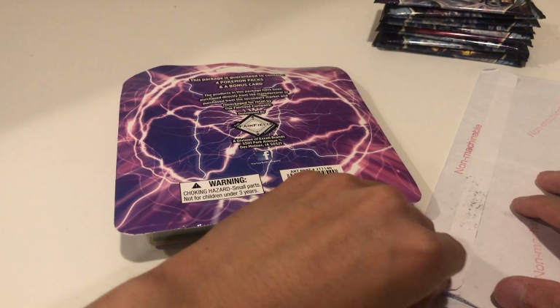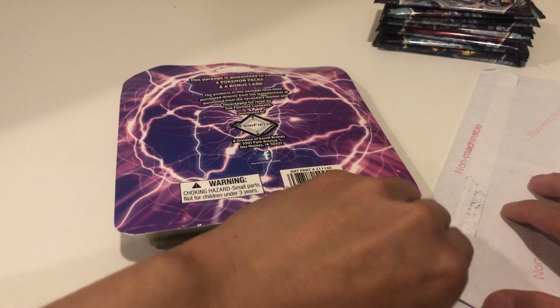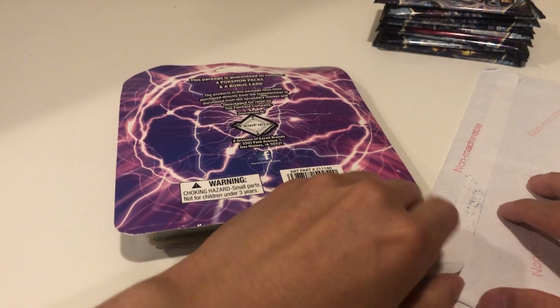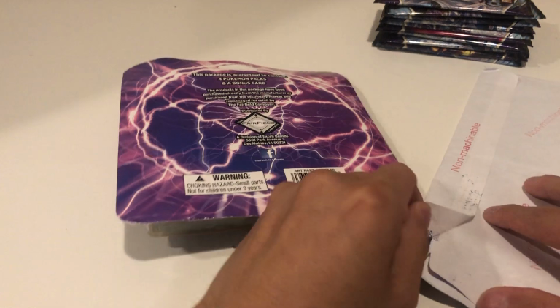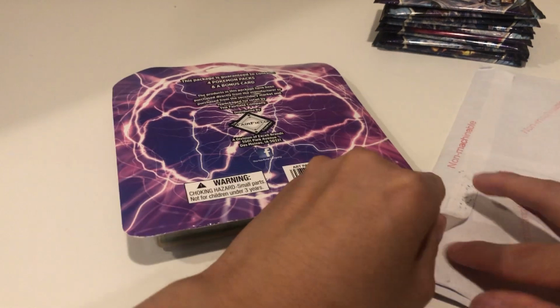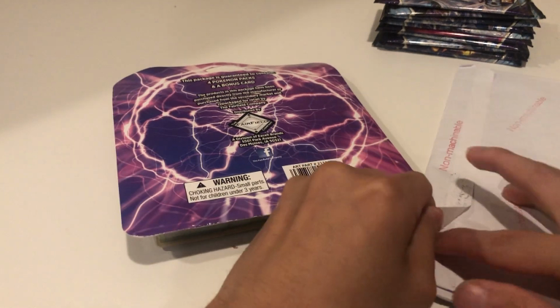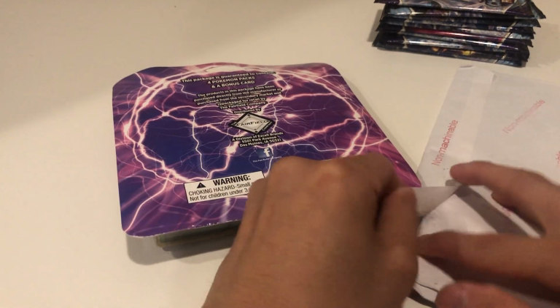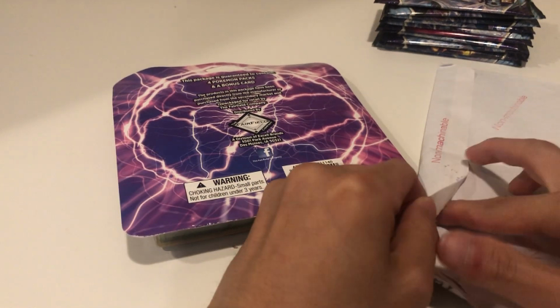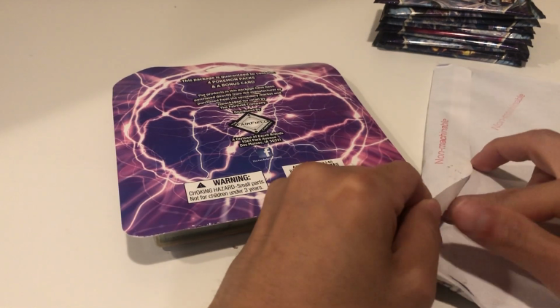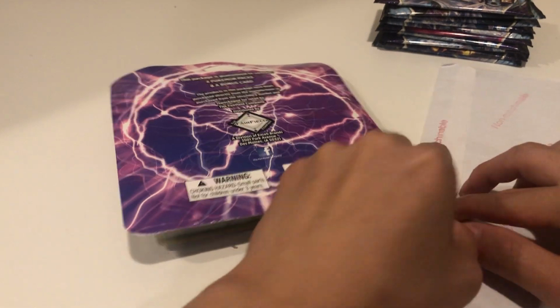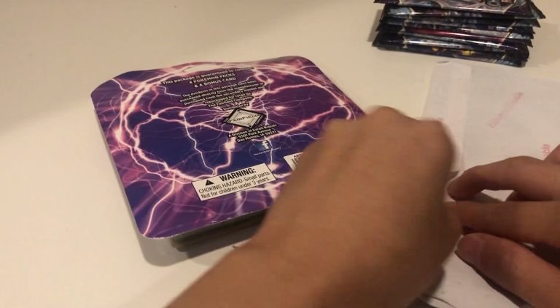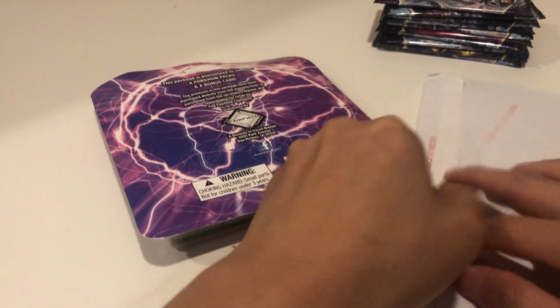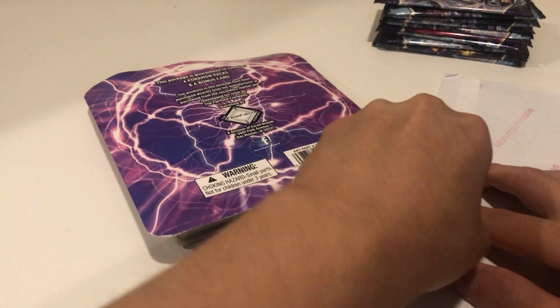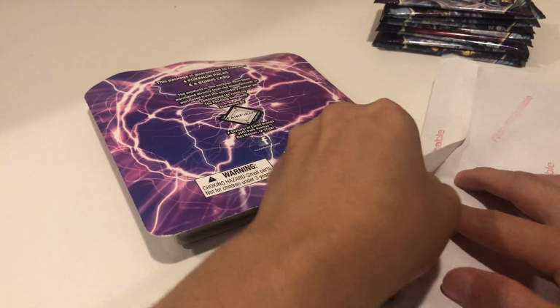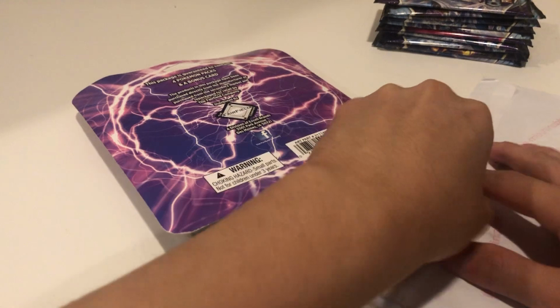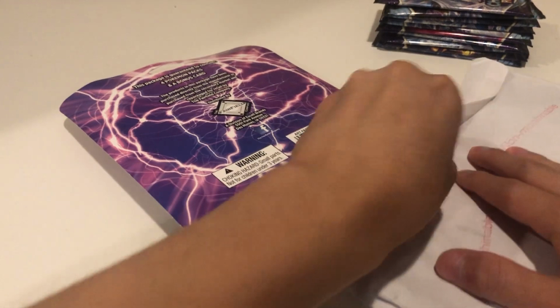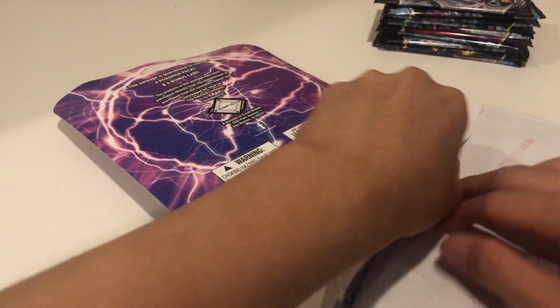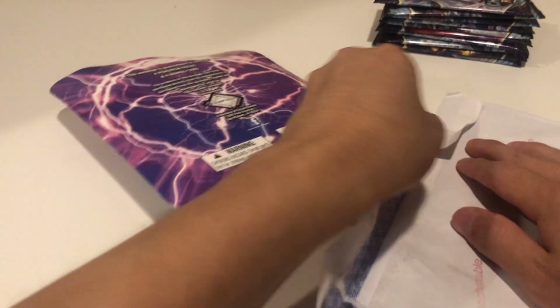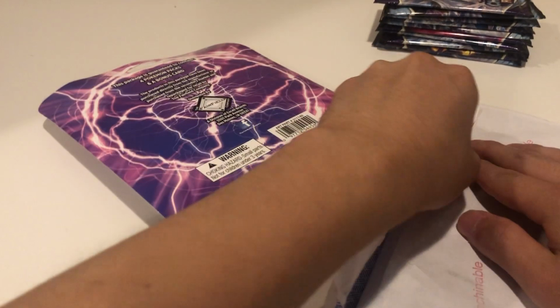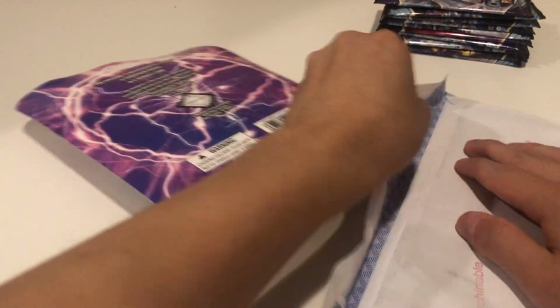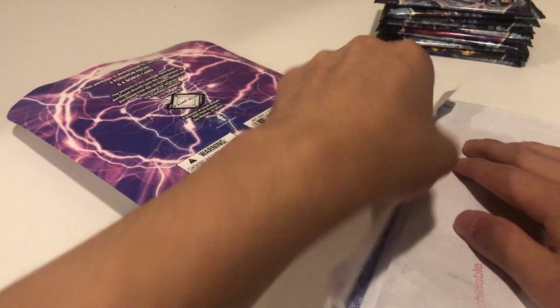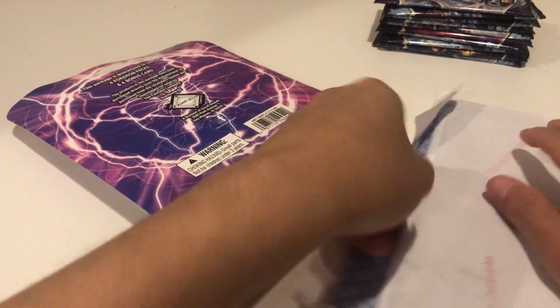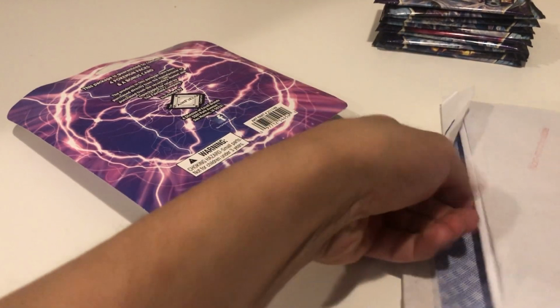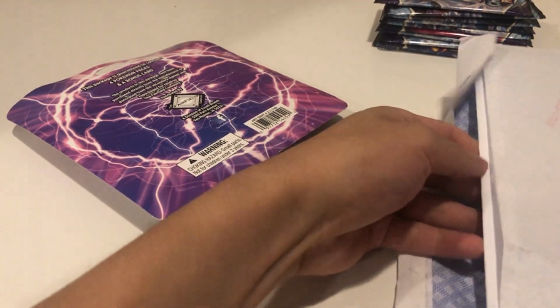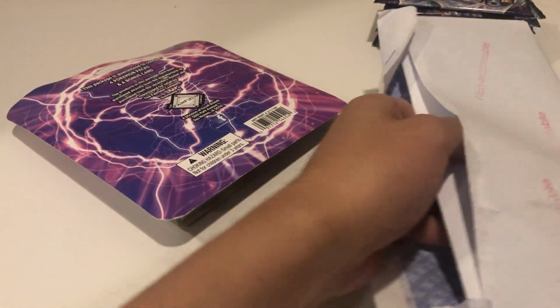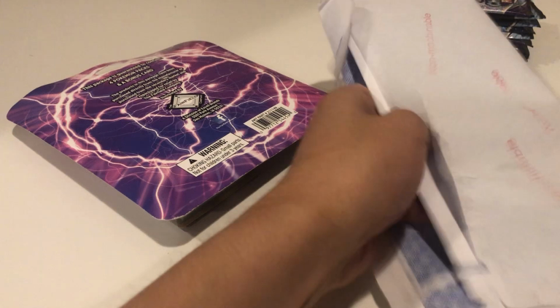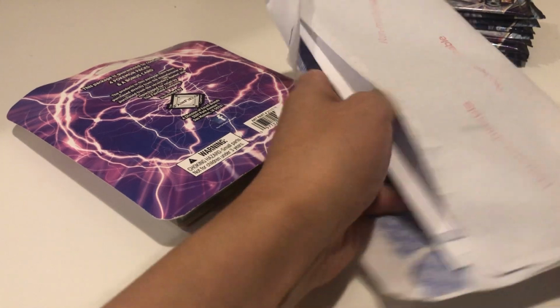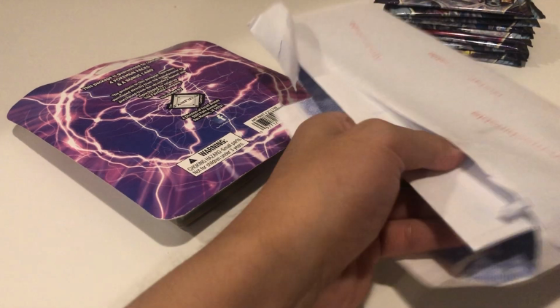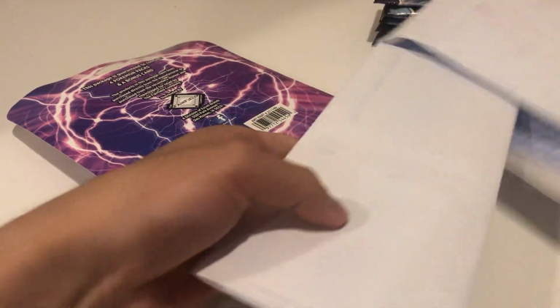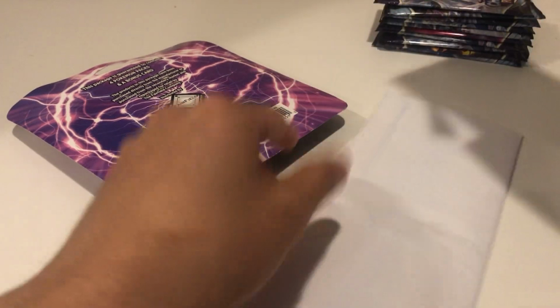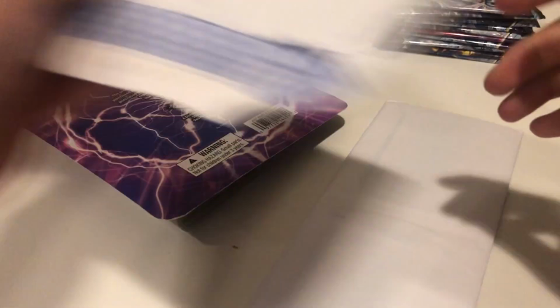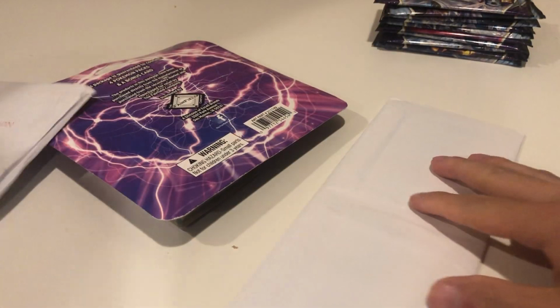I also have a mystery mail opening which I'm going to do right now because I don't know what this is, but it feels like some type of cards. I got this in the mail today, don't know what it is. I hope it's cards - seems like there'll be cards.